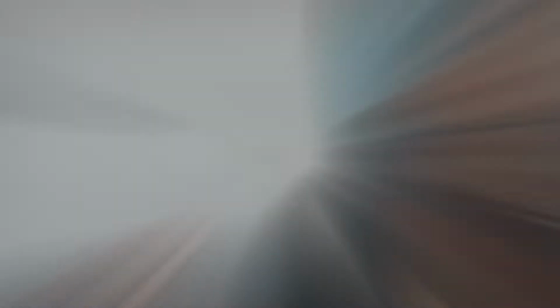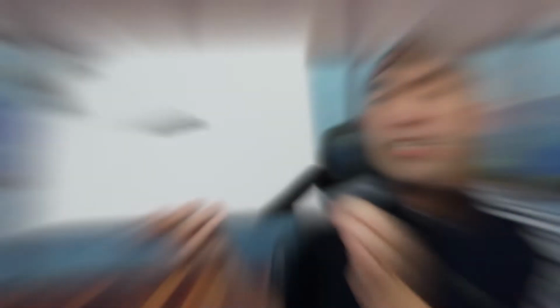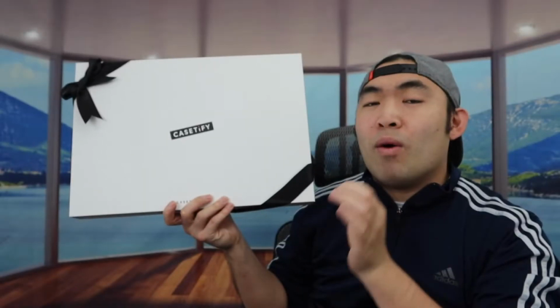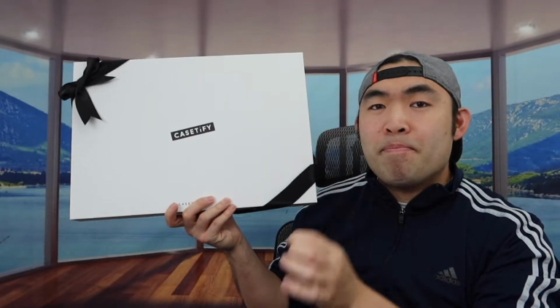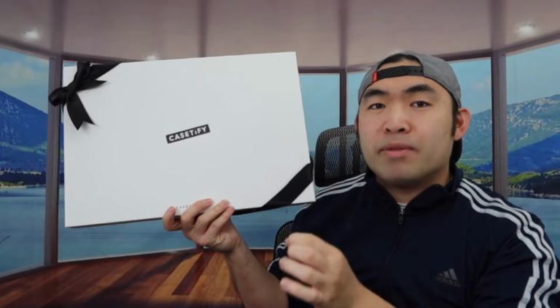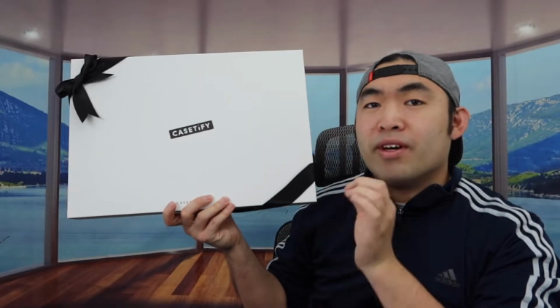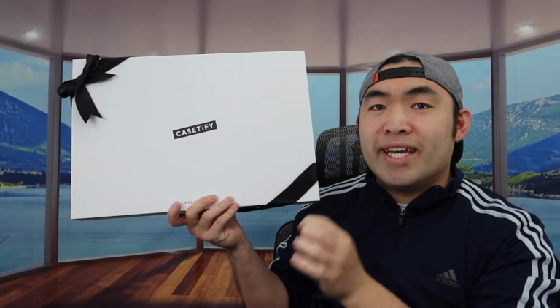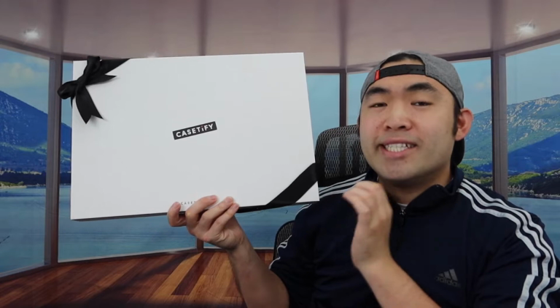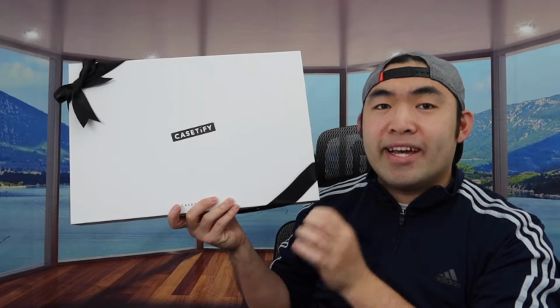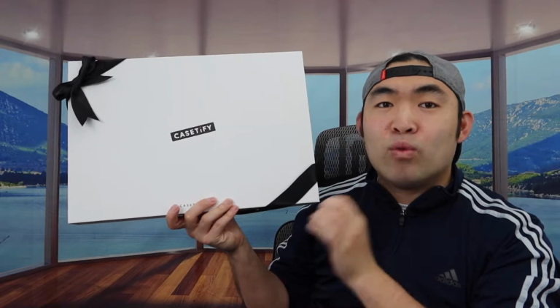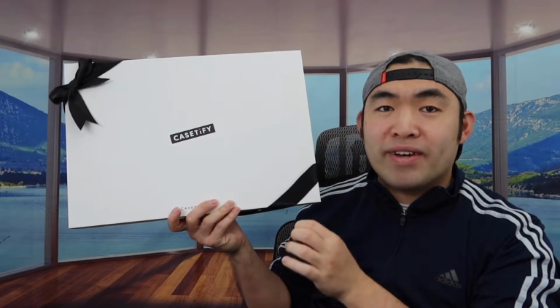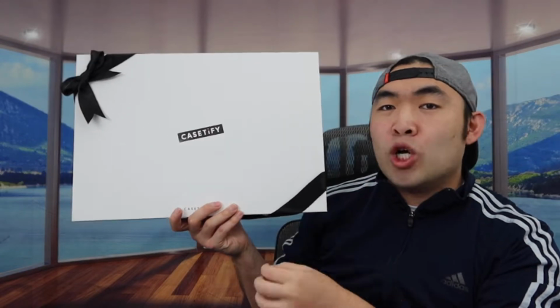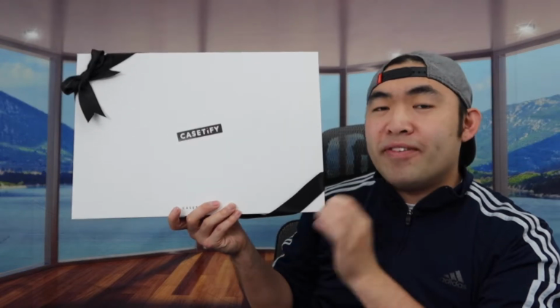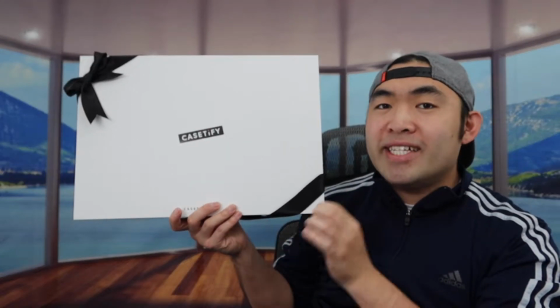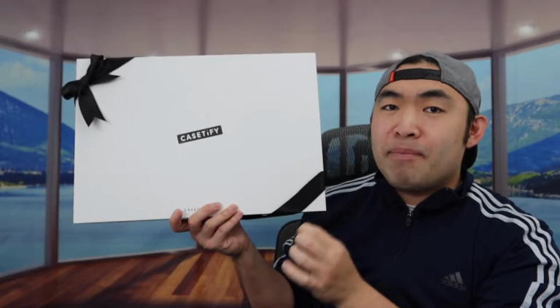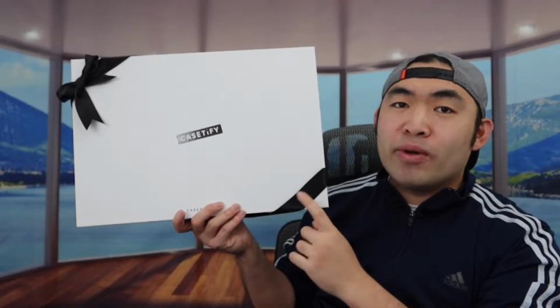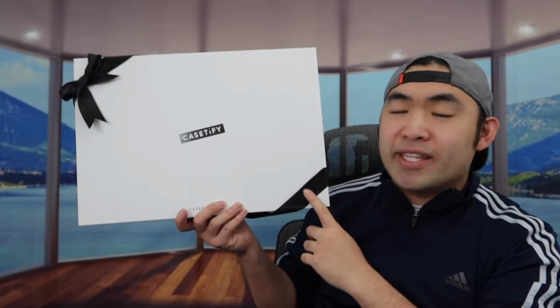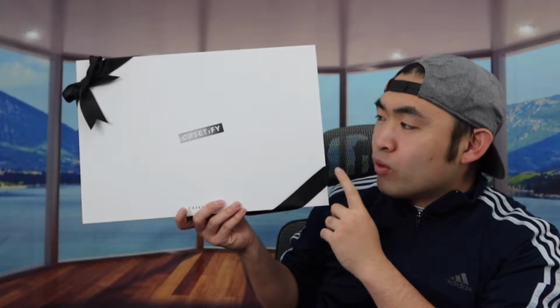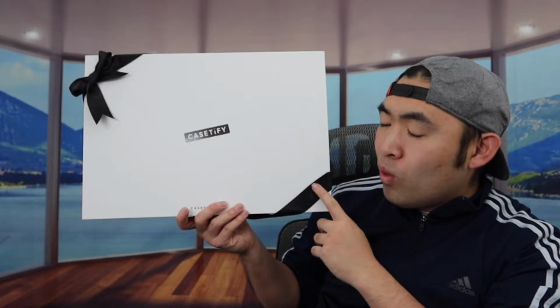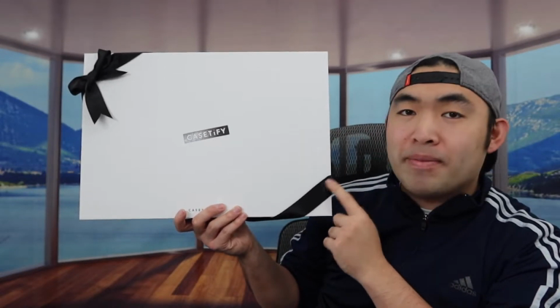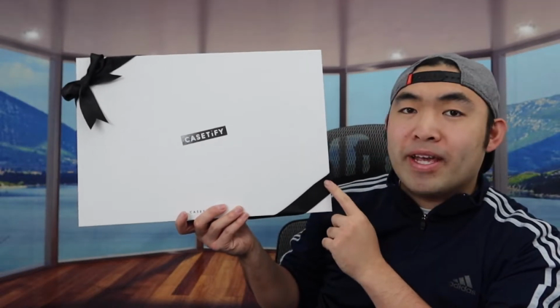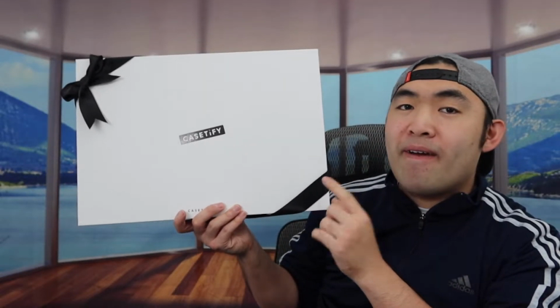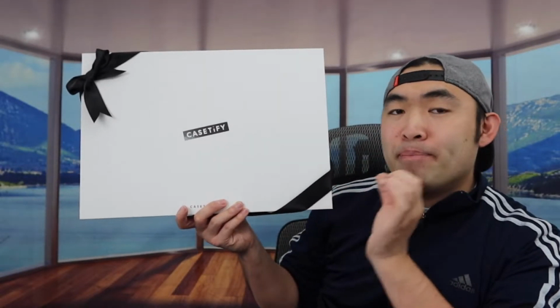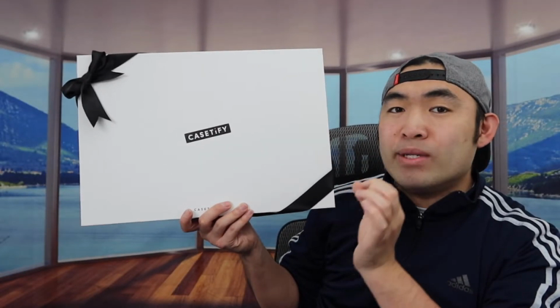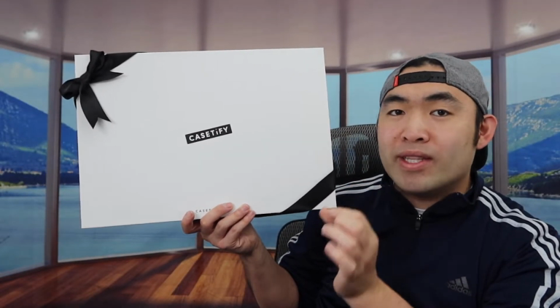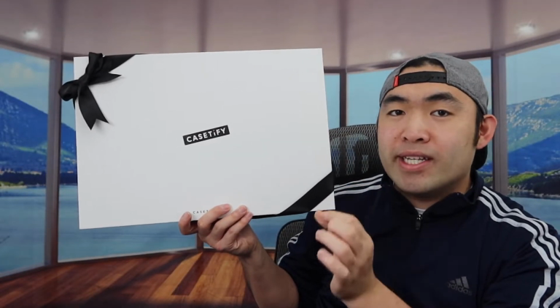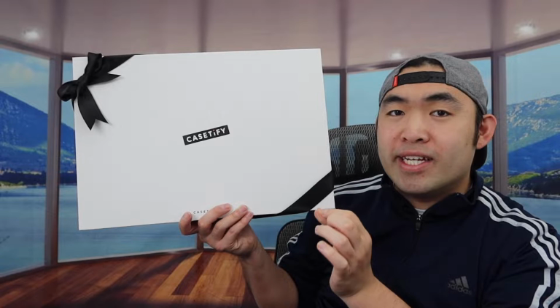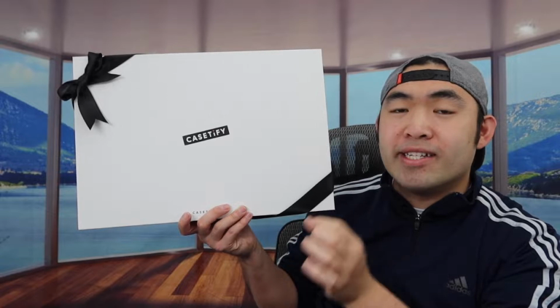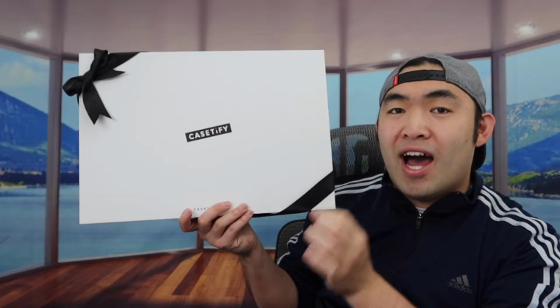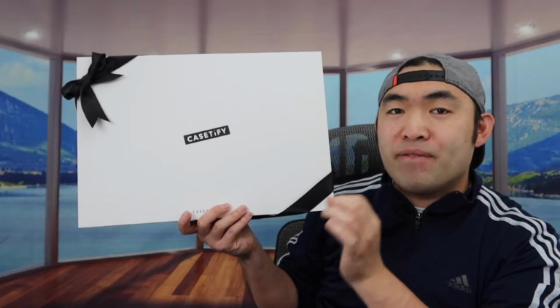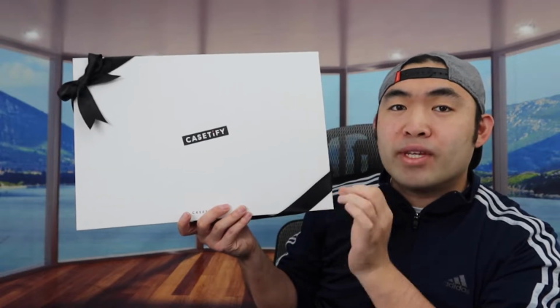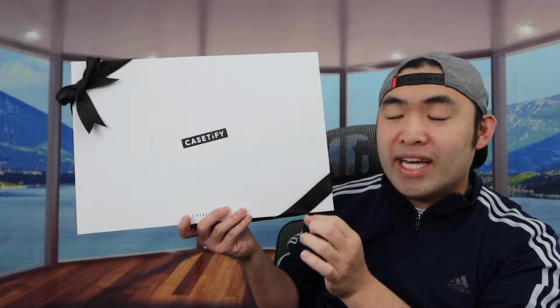Hey Jee Squad, welcome back from the episode of Is It Worth It? So for today's episode, we got this cool Amigamara here, and basically what this is, is an iPhone case.